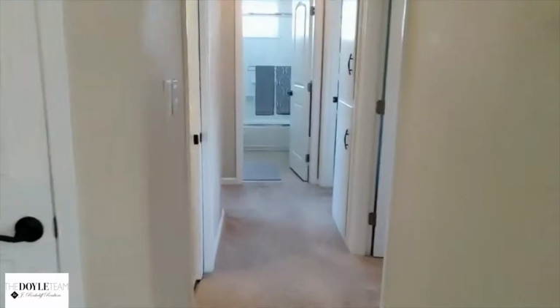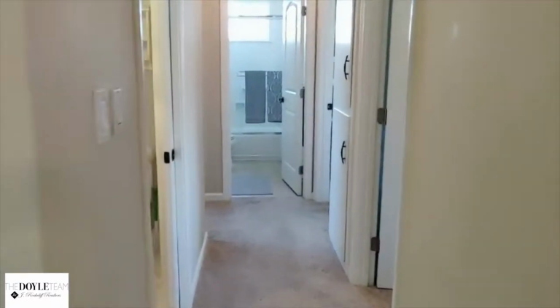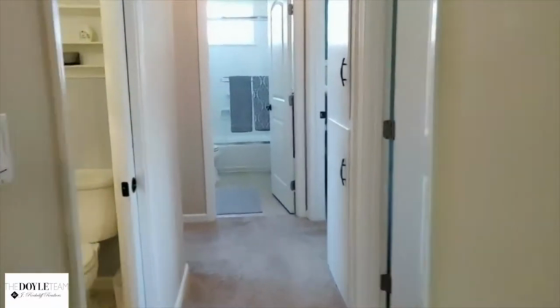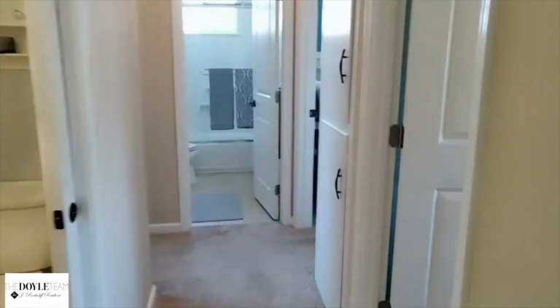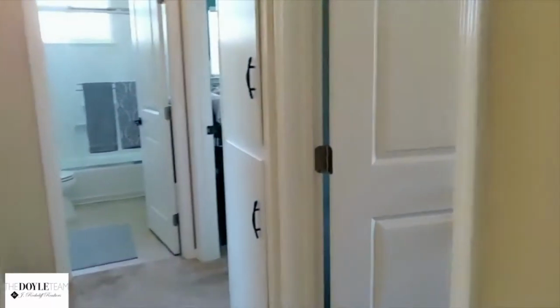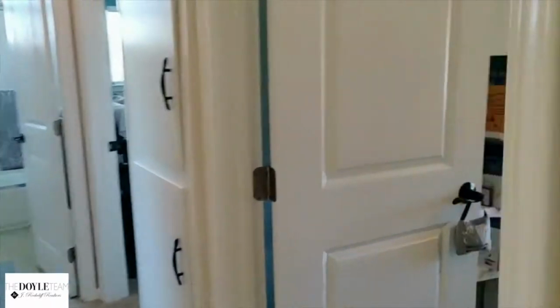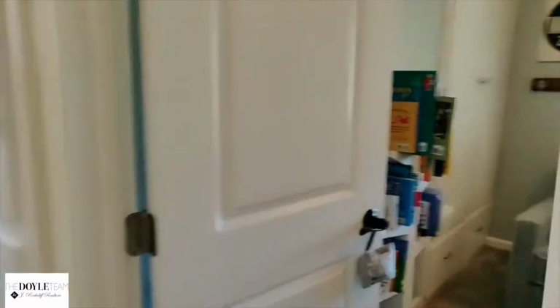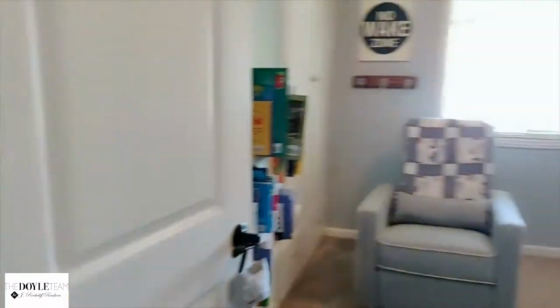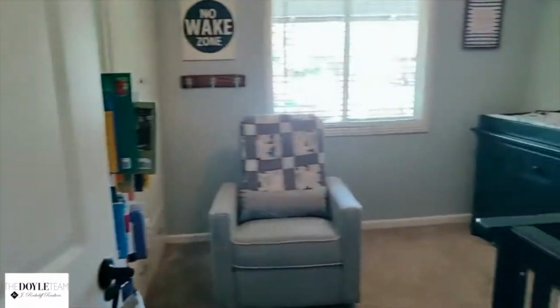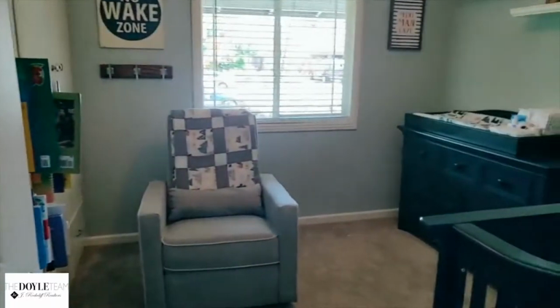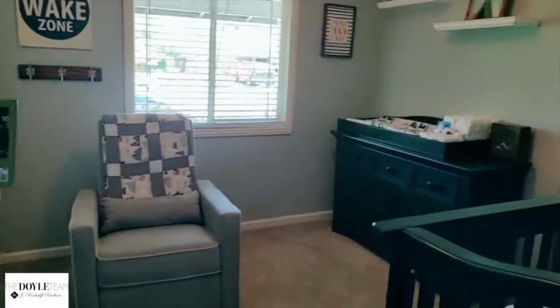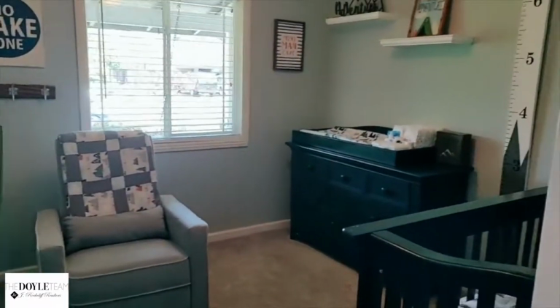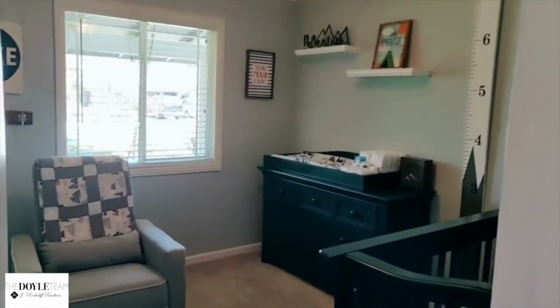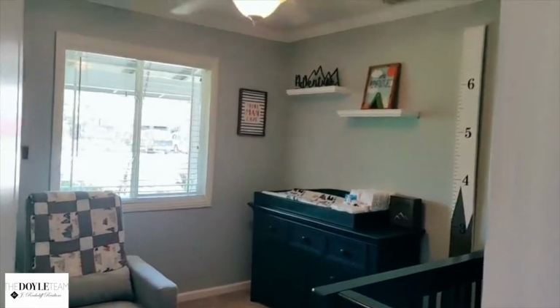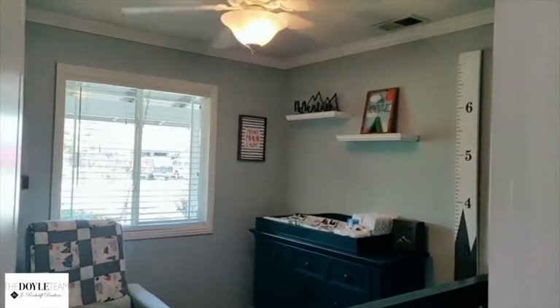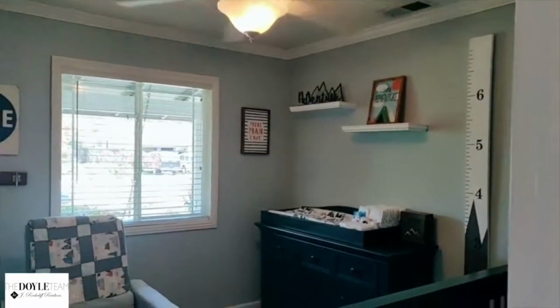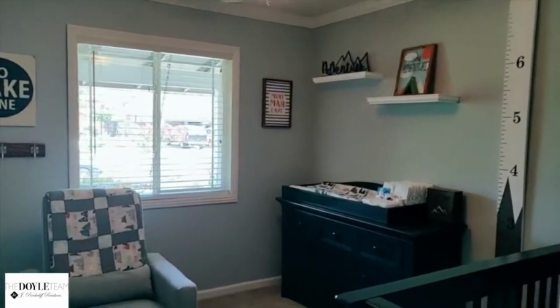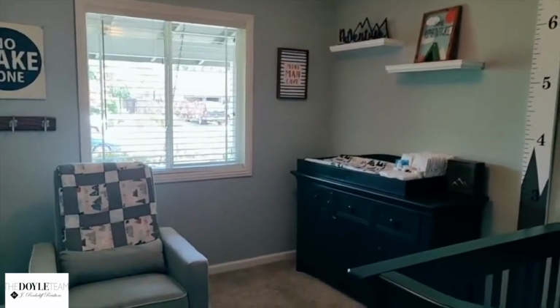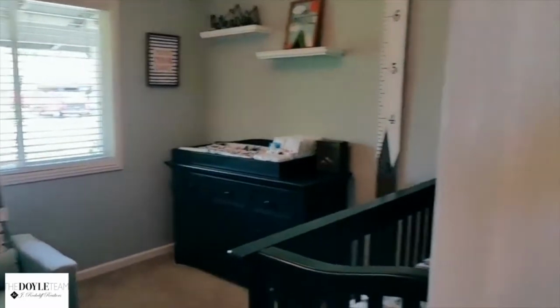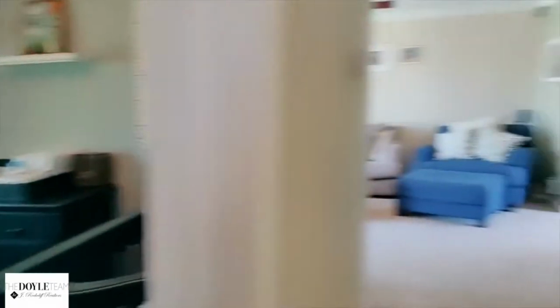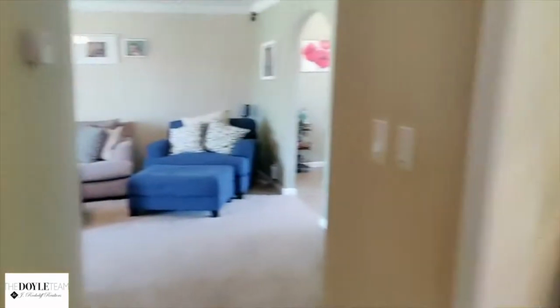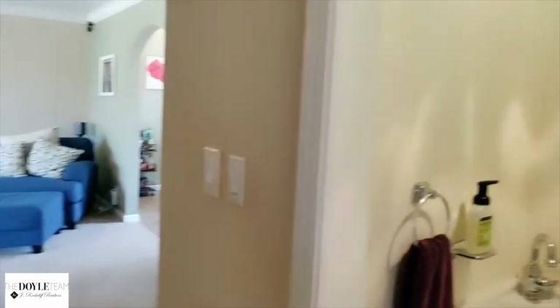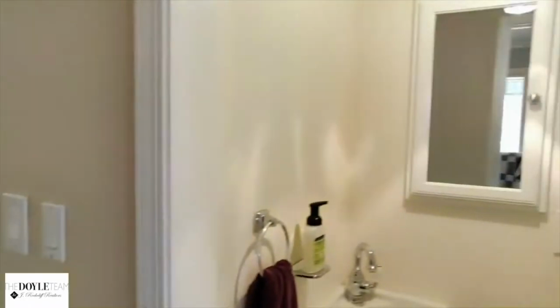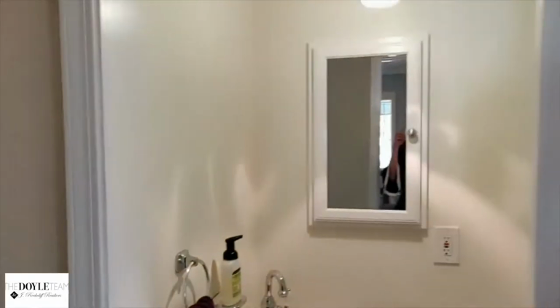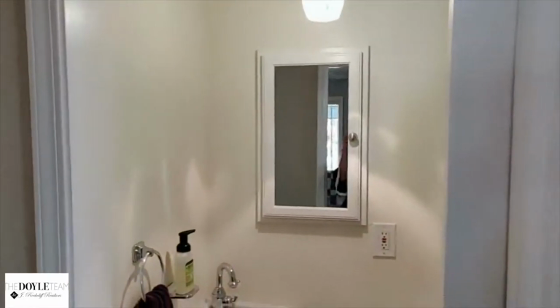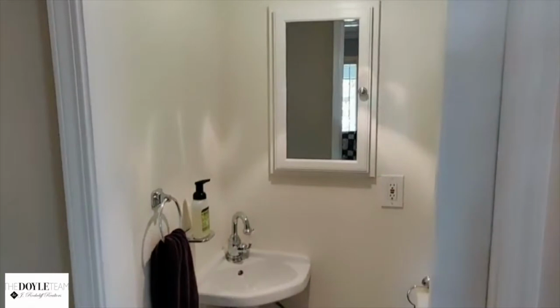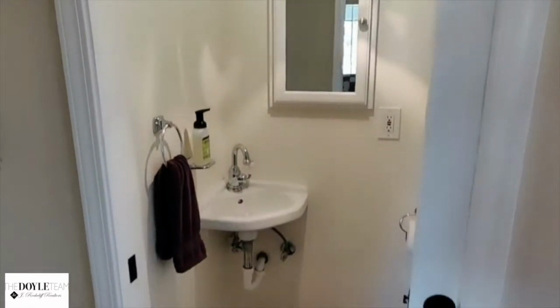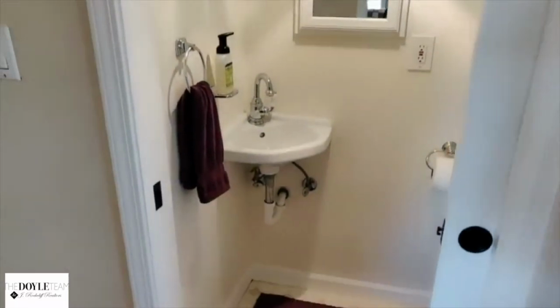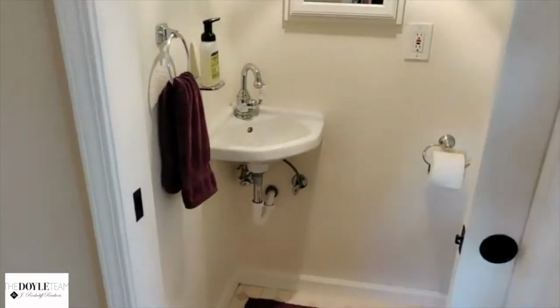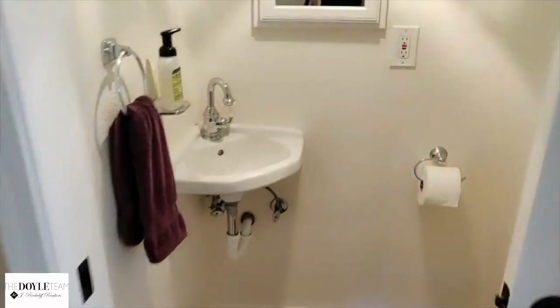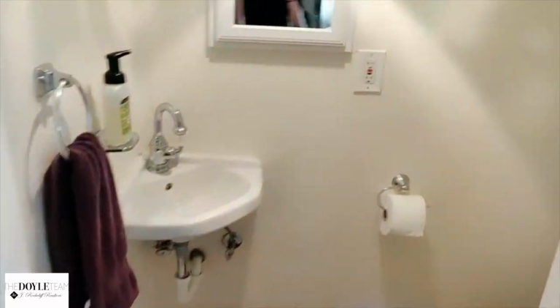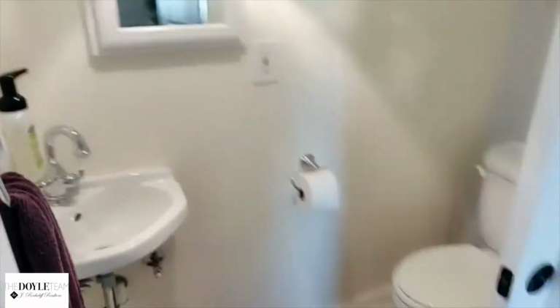Our first bedroom is right over here — they made it into a cute little nursery. And then here is our half bath, such a cute little sink.